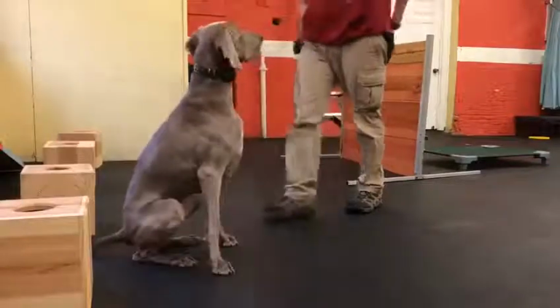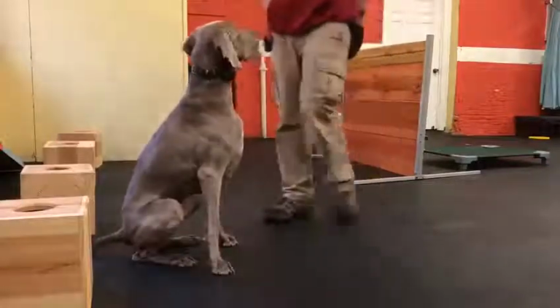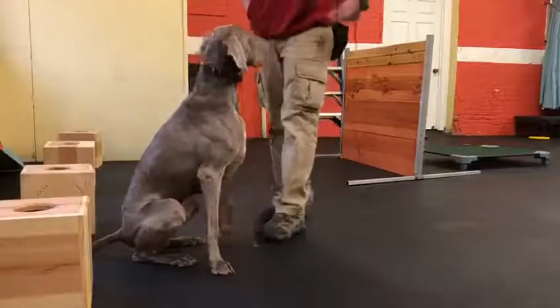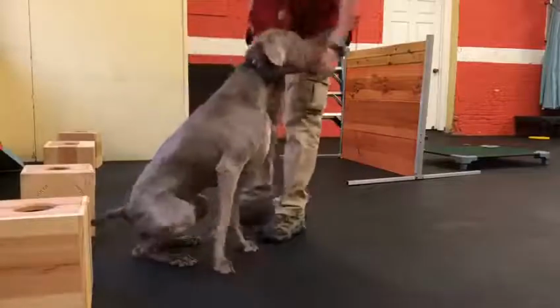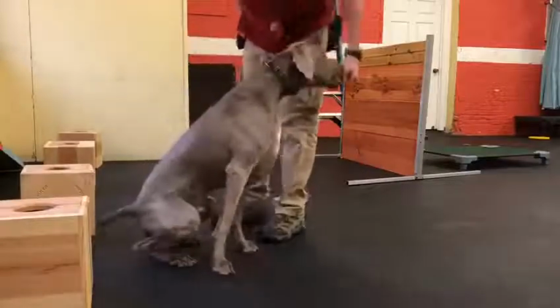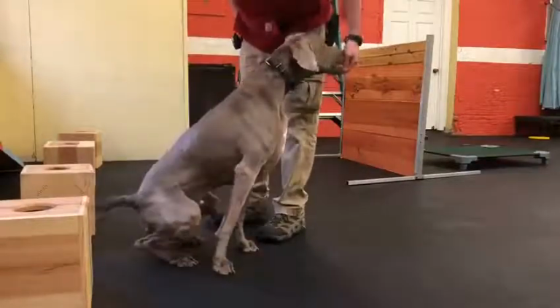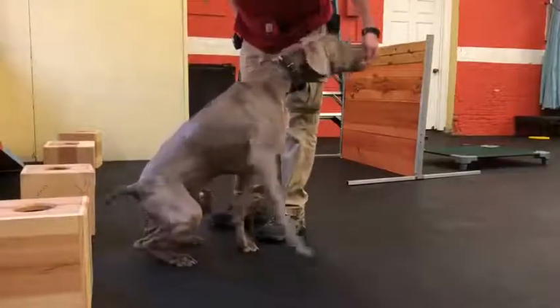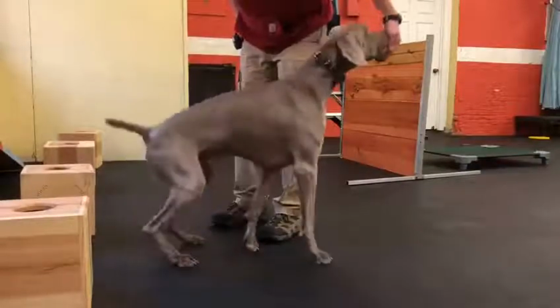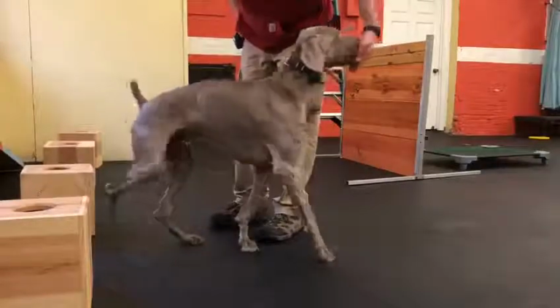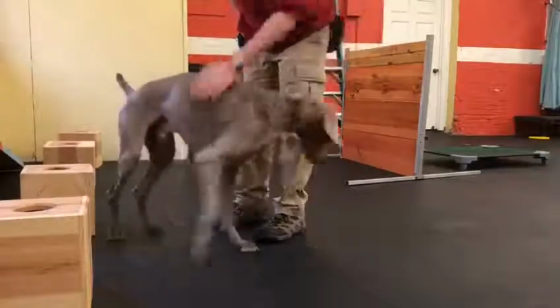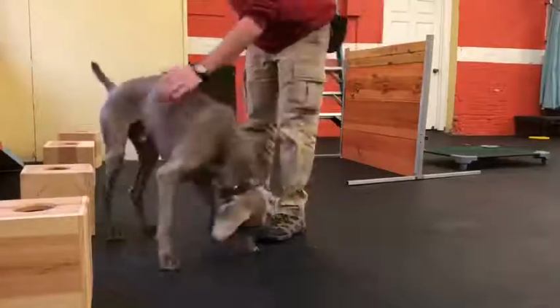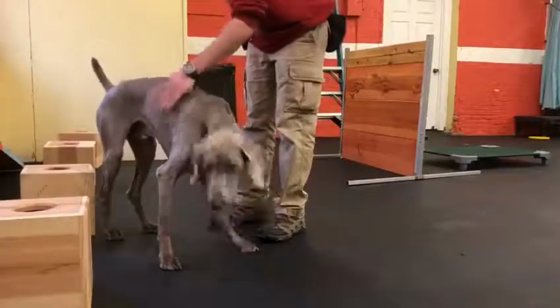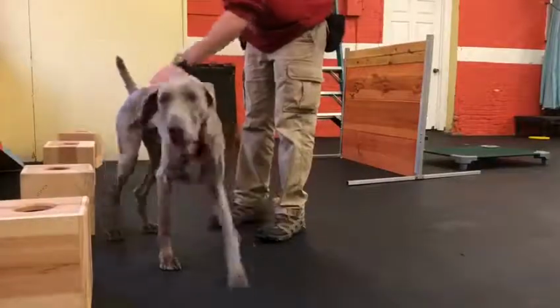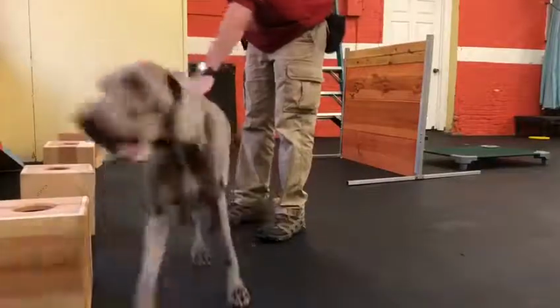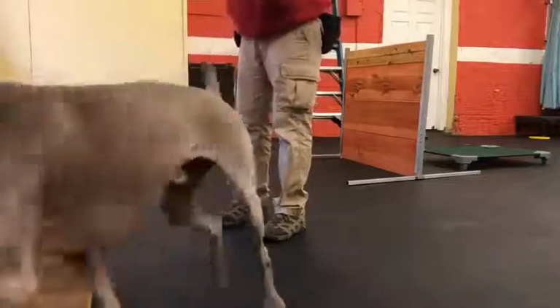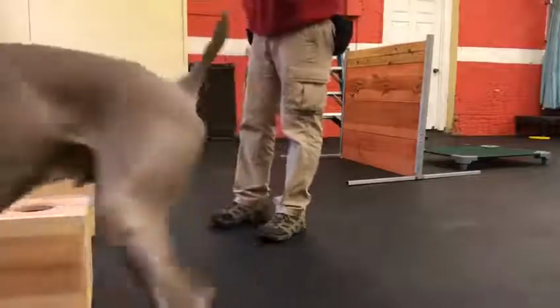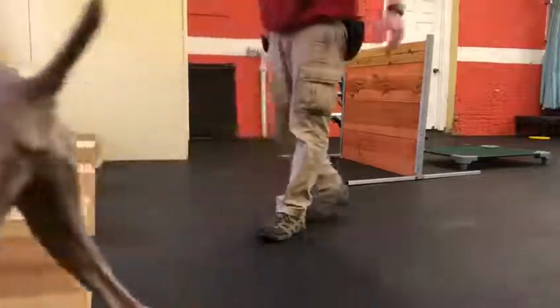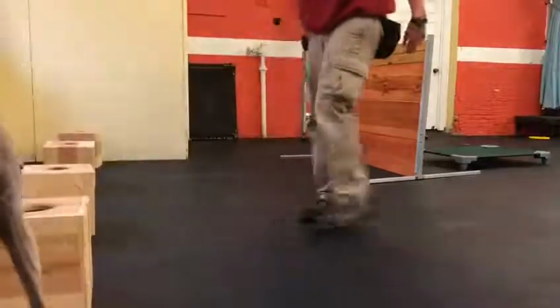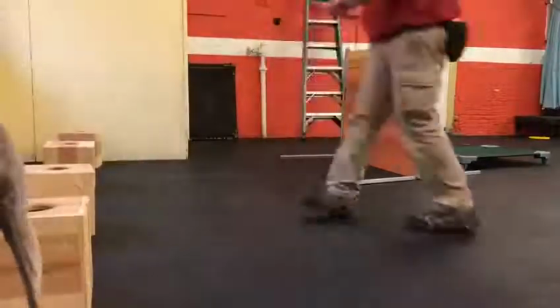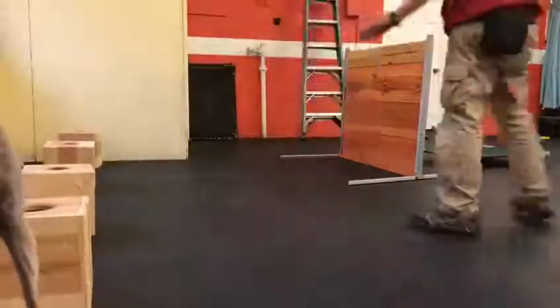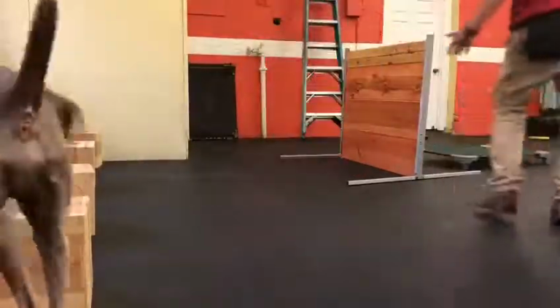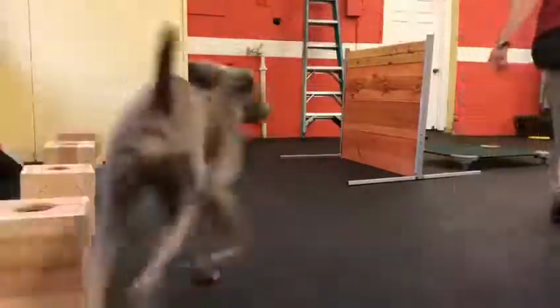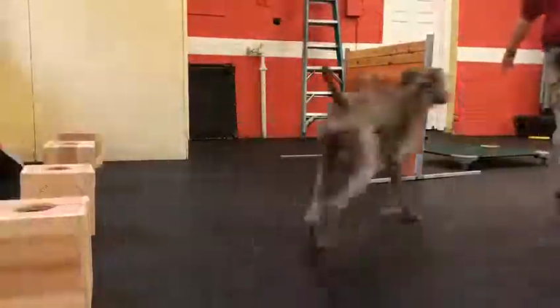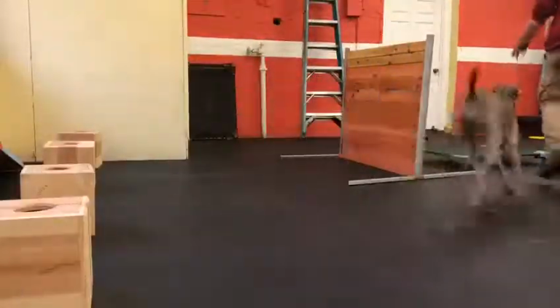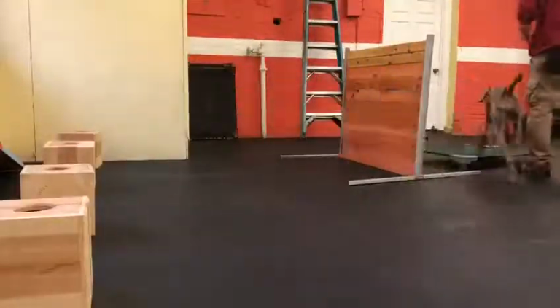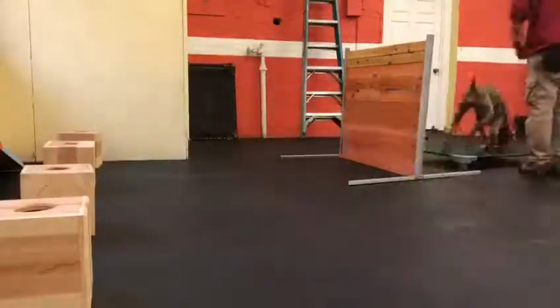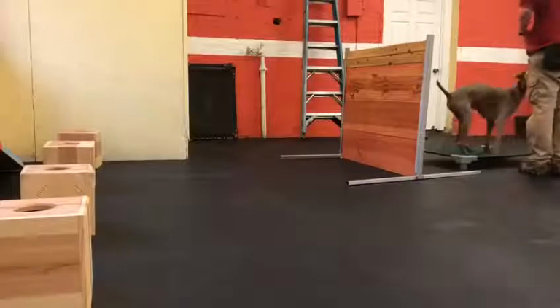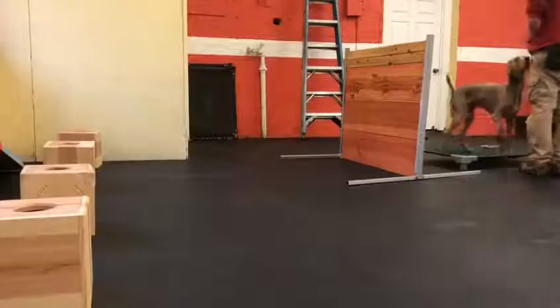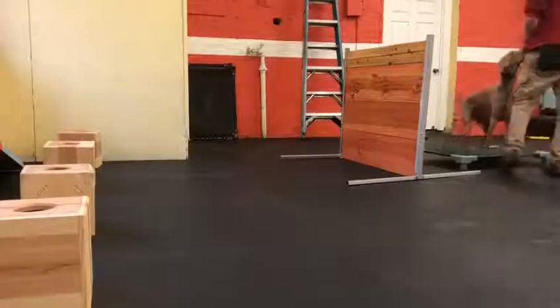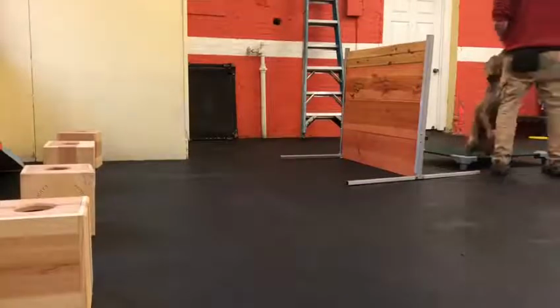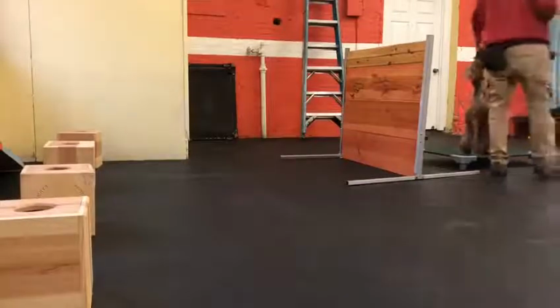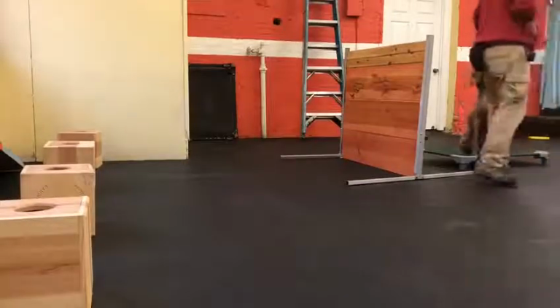Yeah, so you saw that one — that was good! He was actually using his nose, trying to figure it out. That was a pretty good alert — hit right on it. Nice, good boy! That's it — good boy!